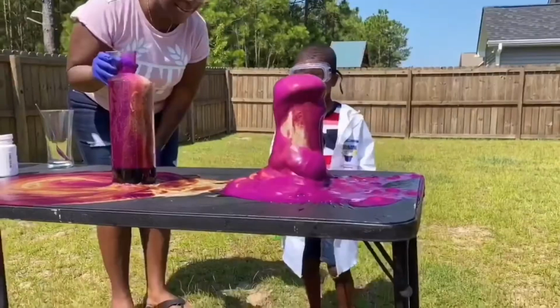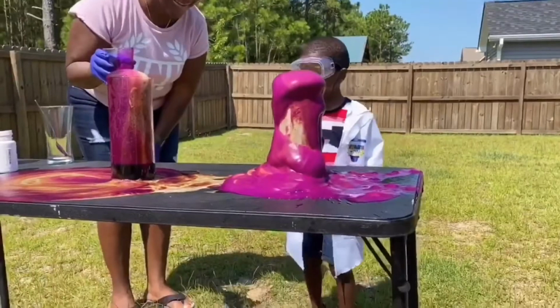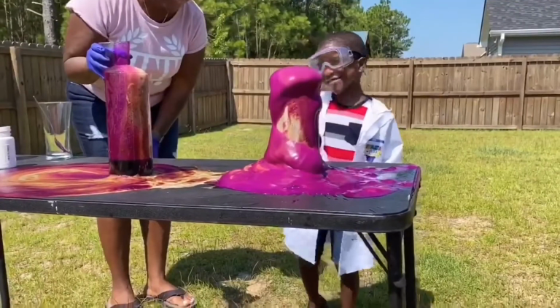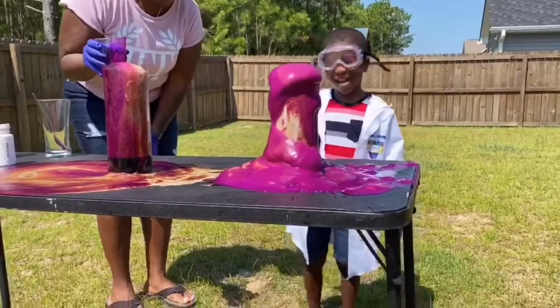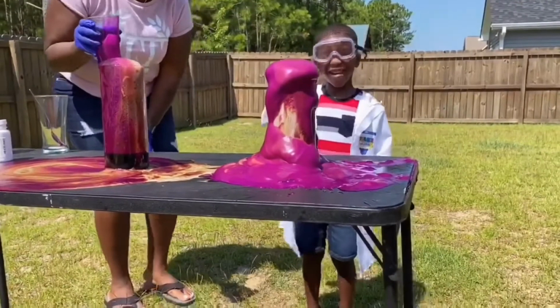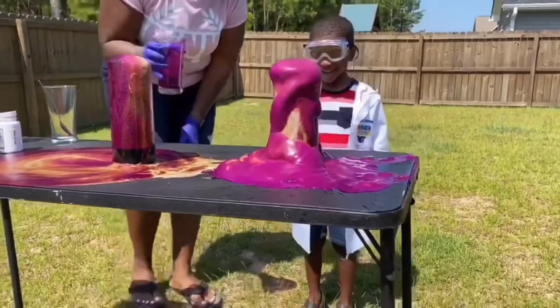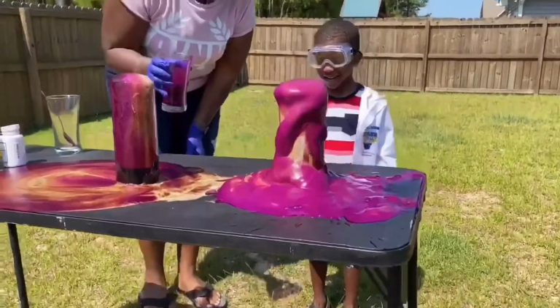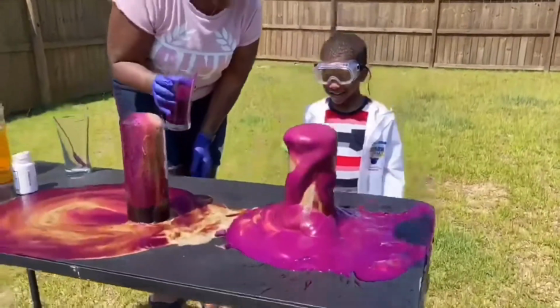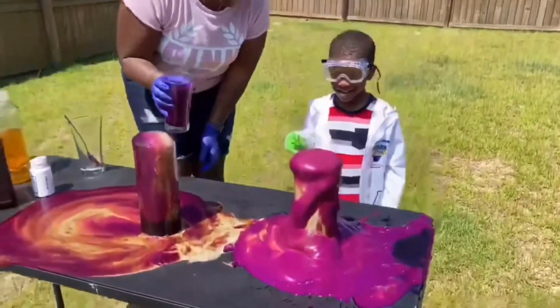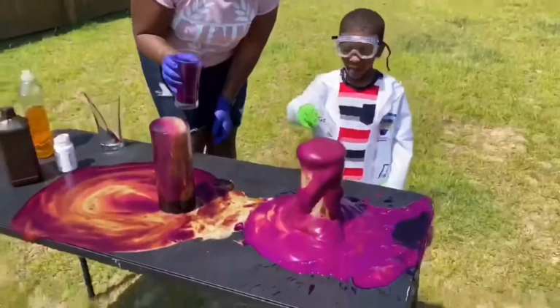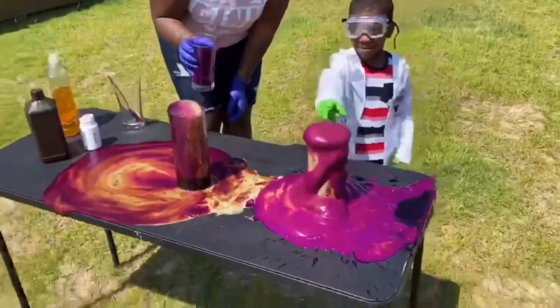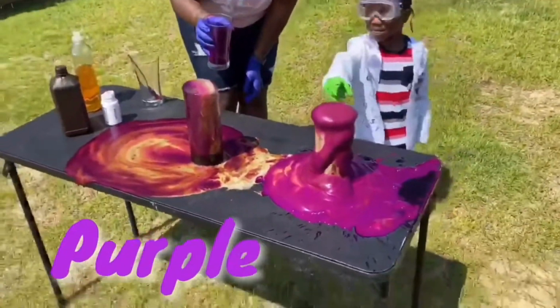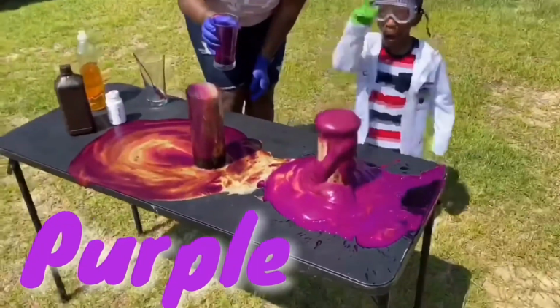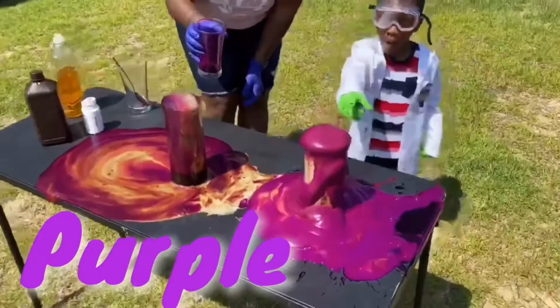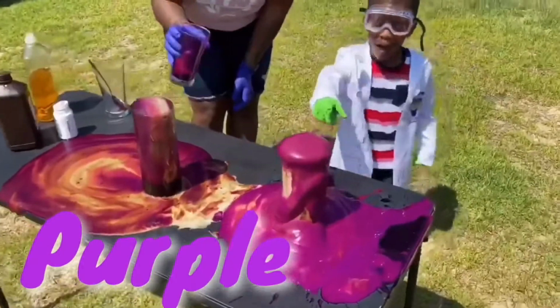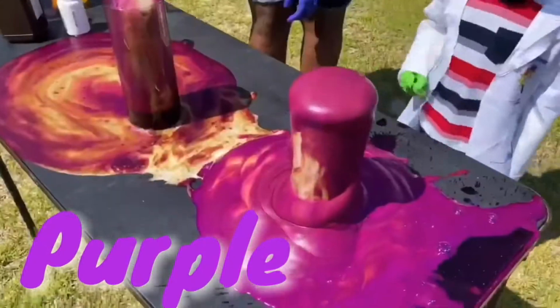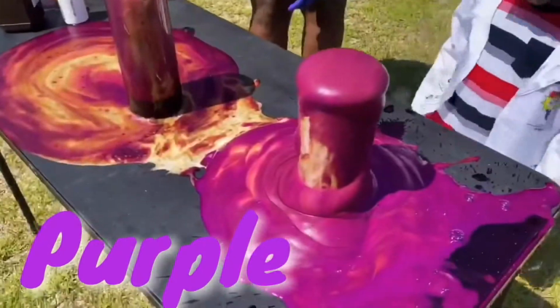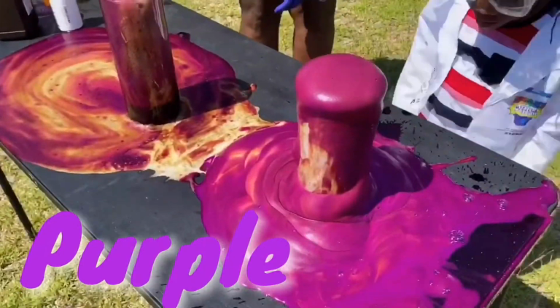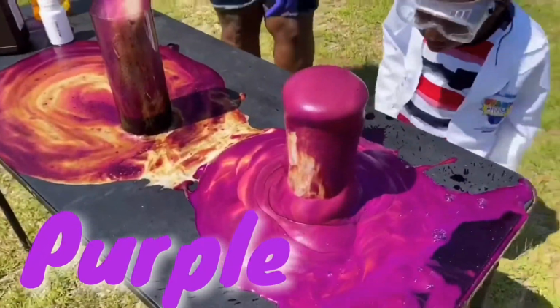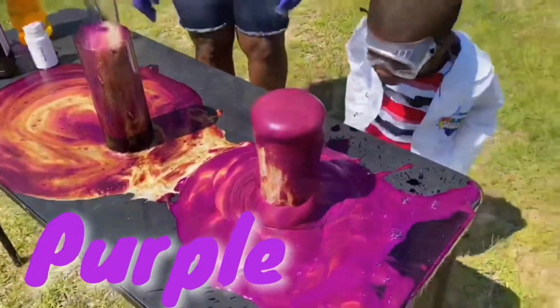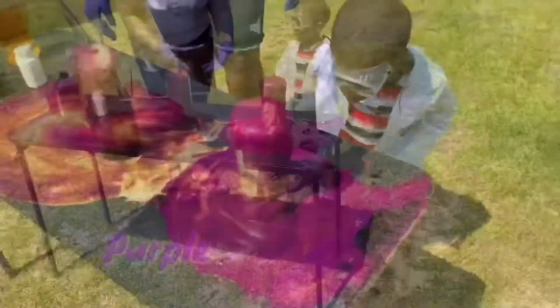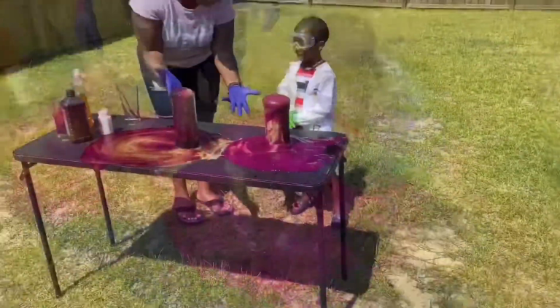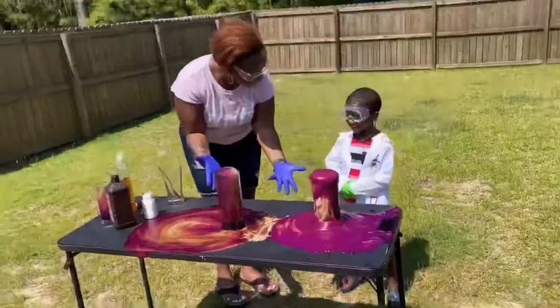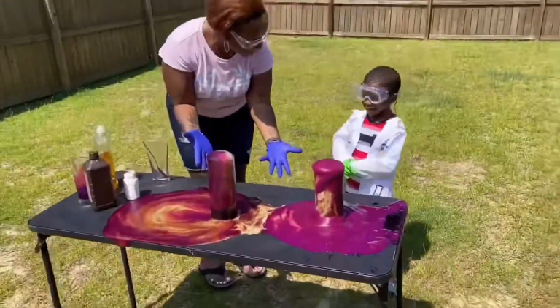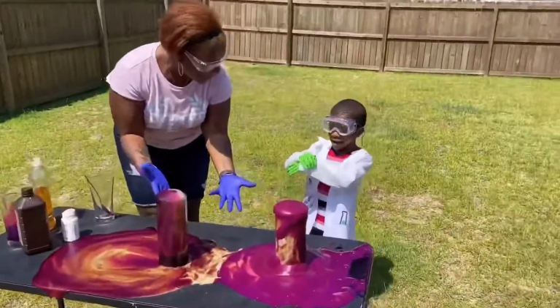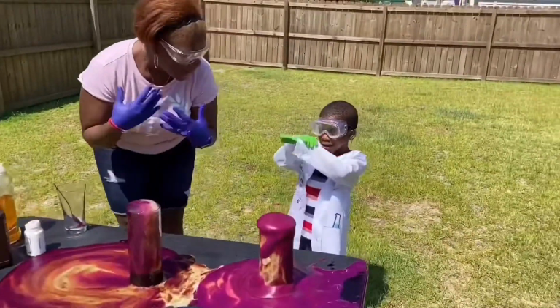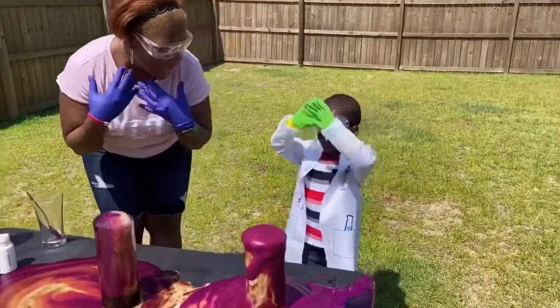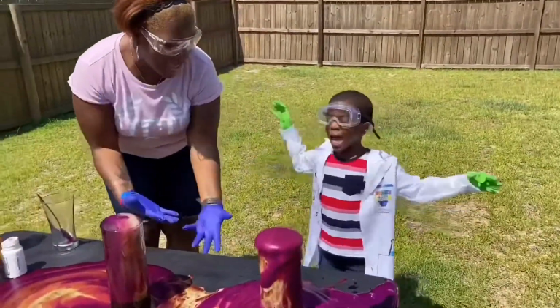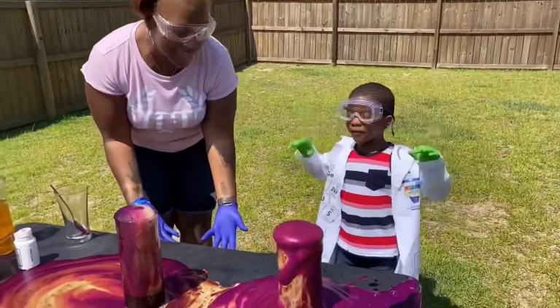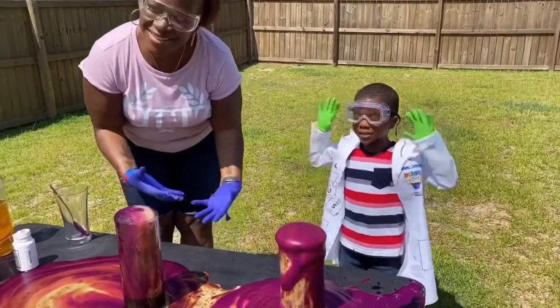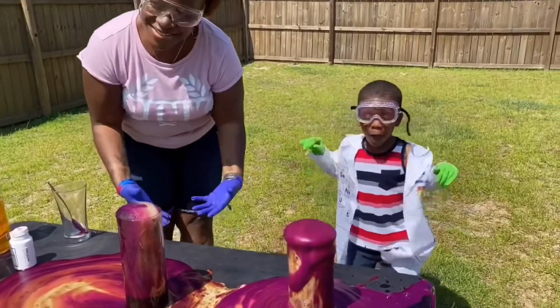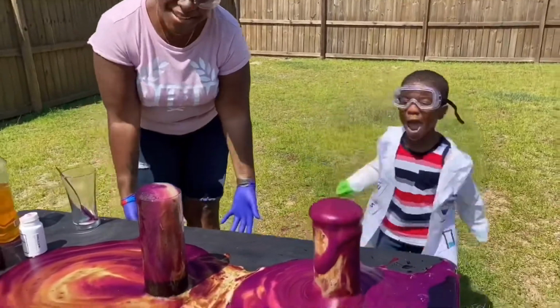It doesn't look like that one. What color is it? Purple. That was cool, right? Make it to Elephant Toothpaste.